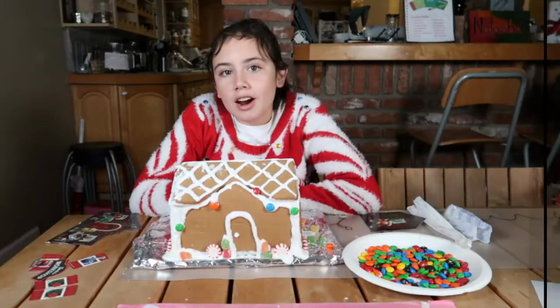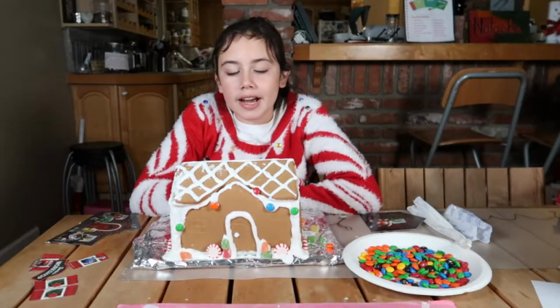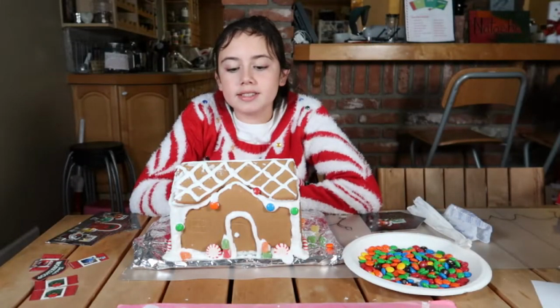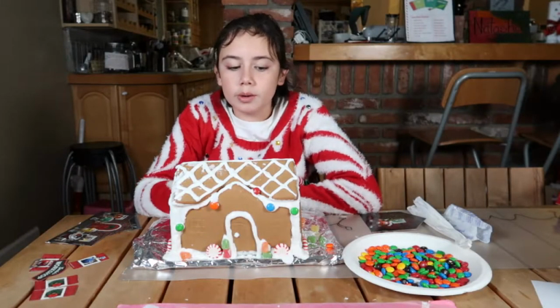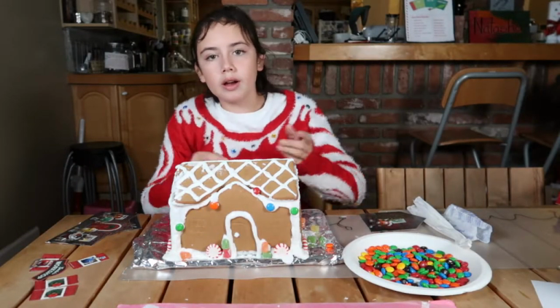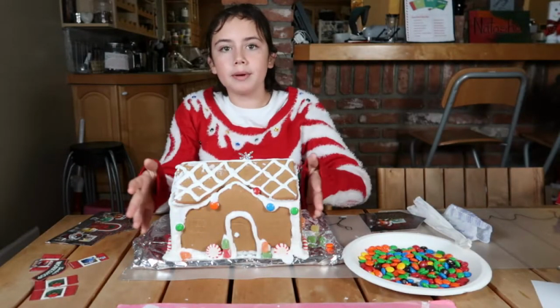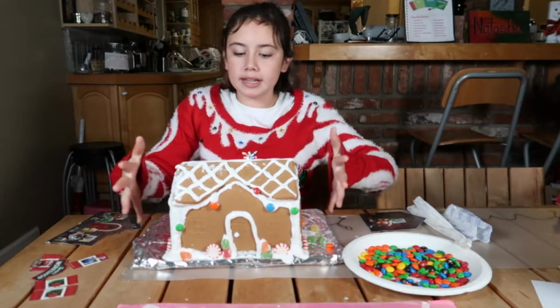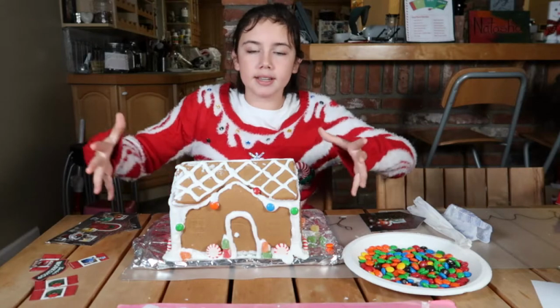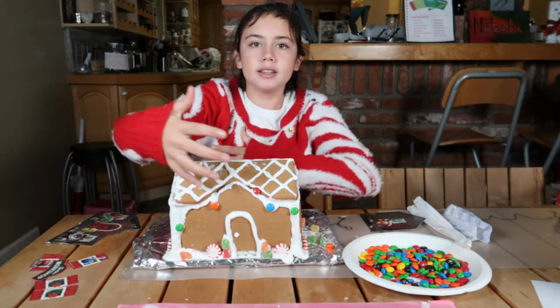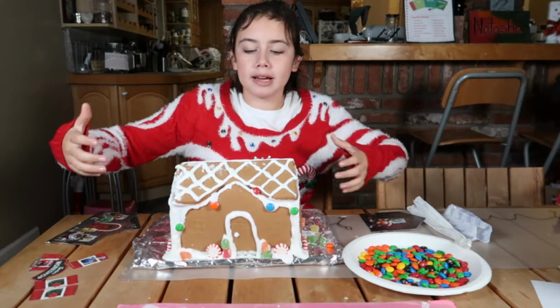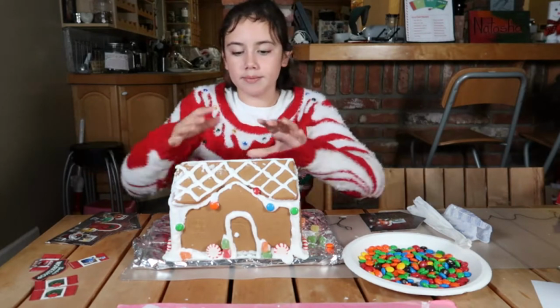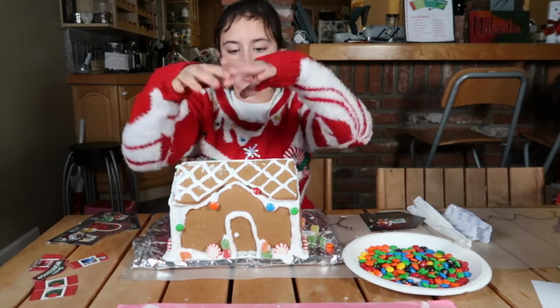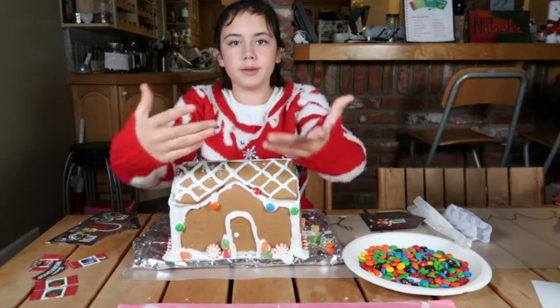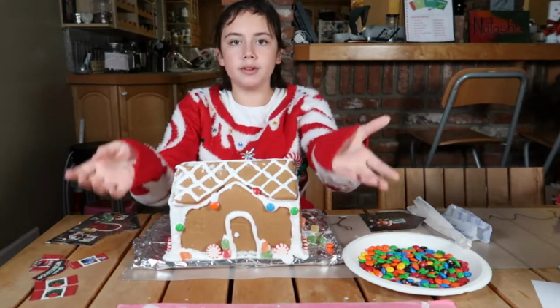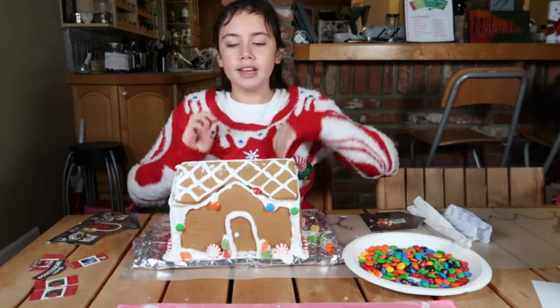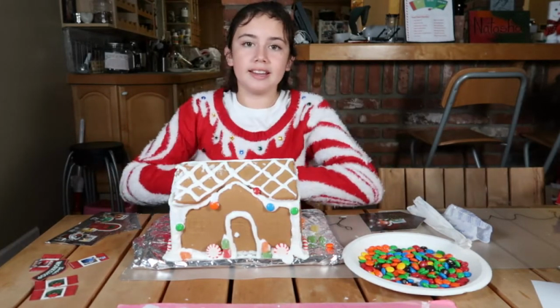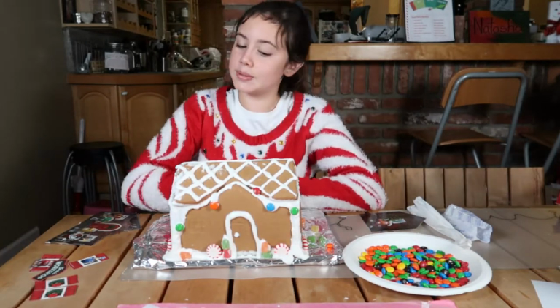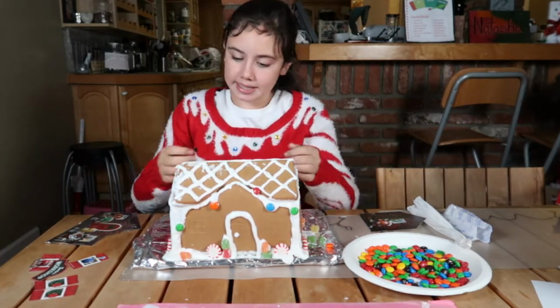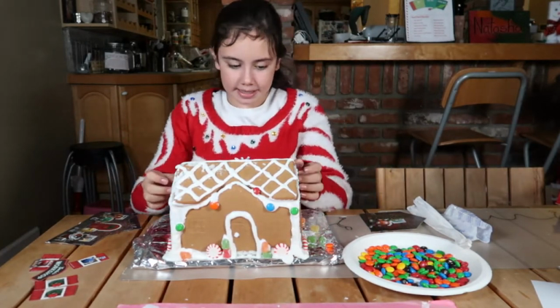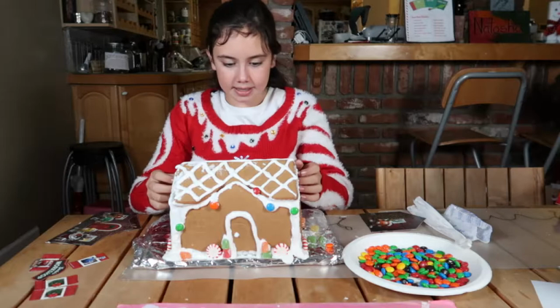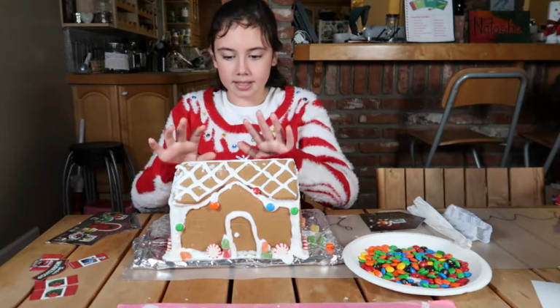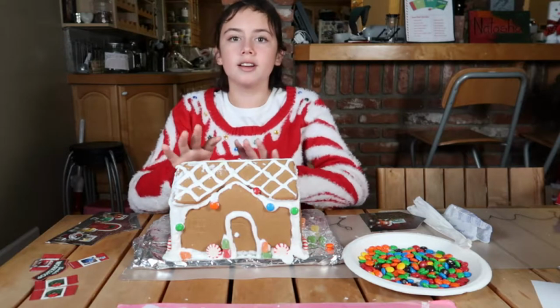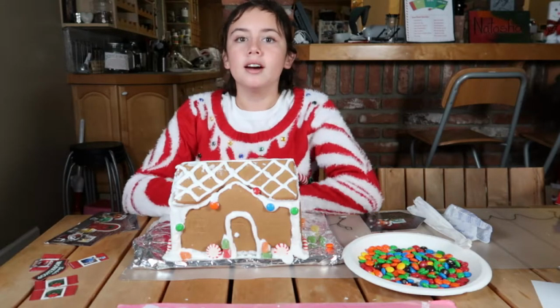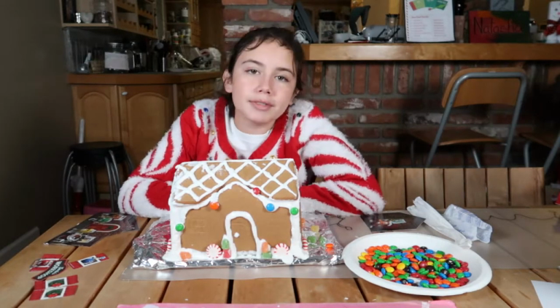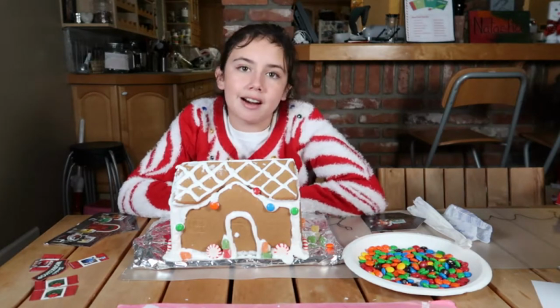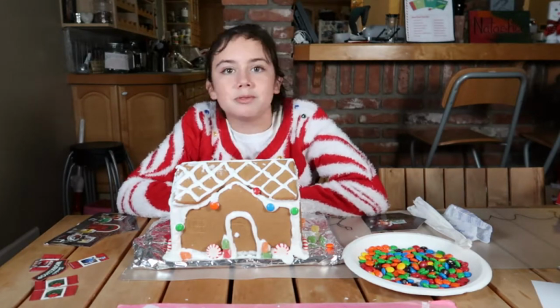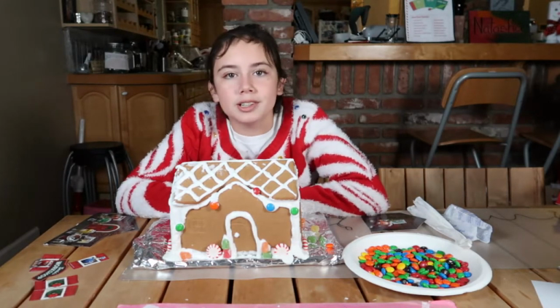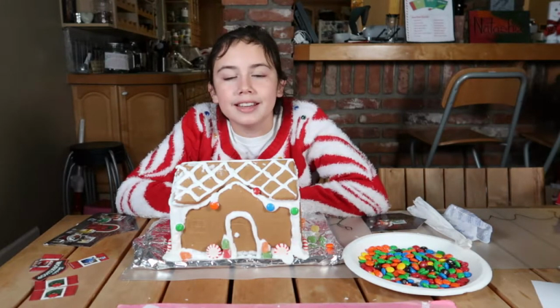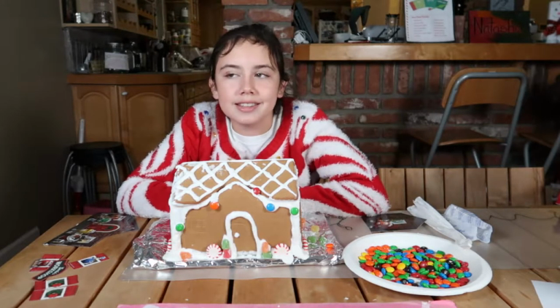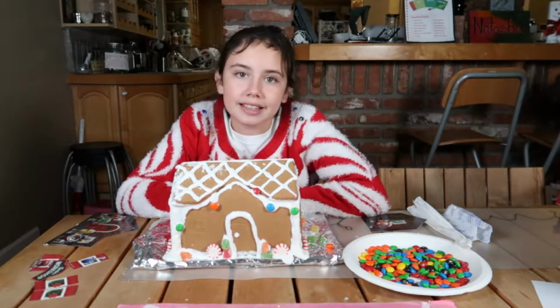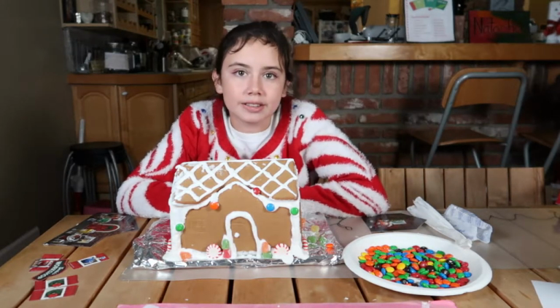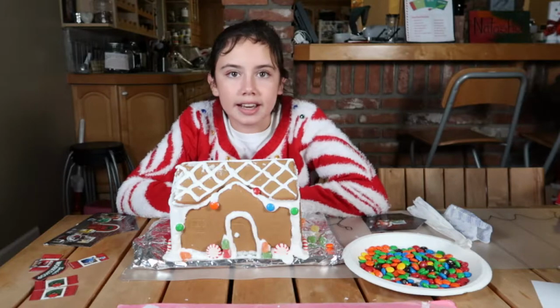All right, so I put the icing to press, and I also added the roof — it was not easy to get these all together. My friend is gone, and it's getting later in the day.